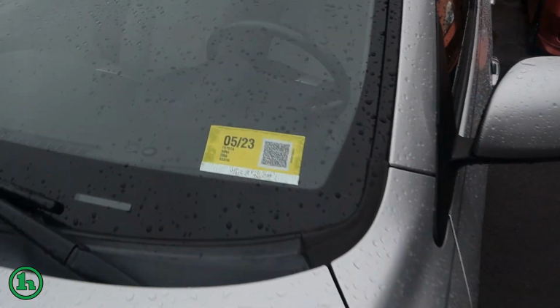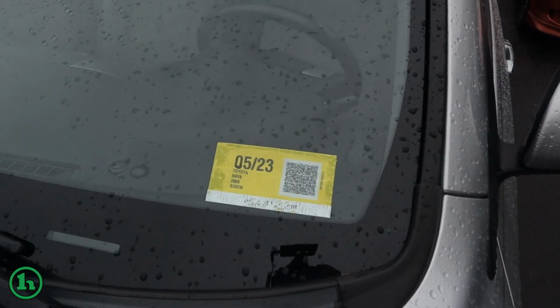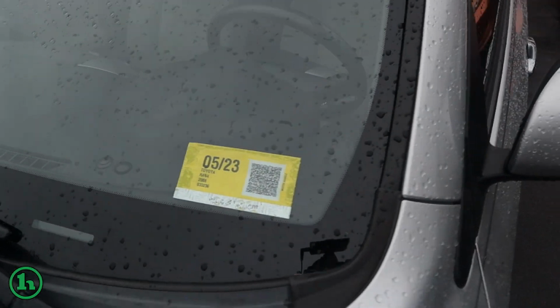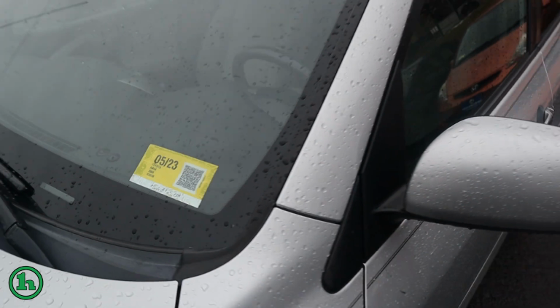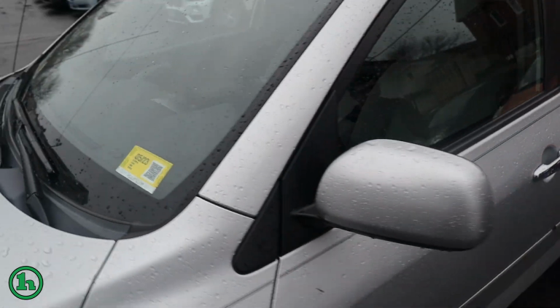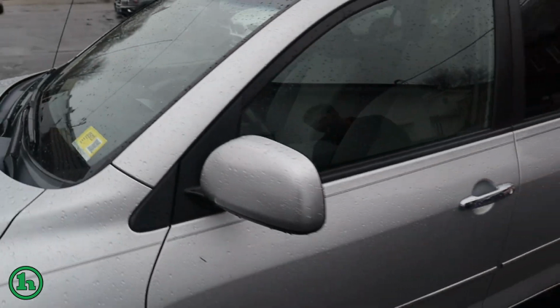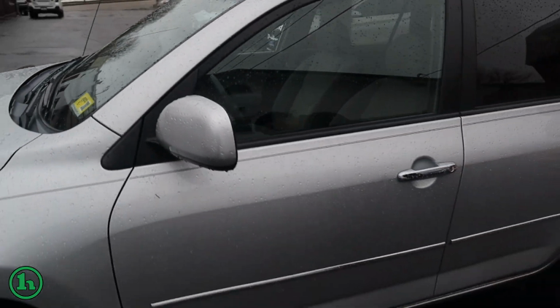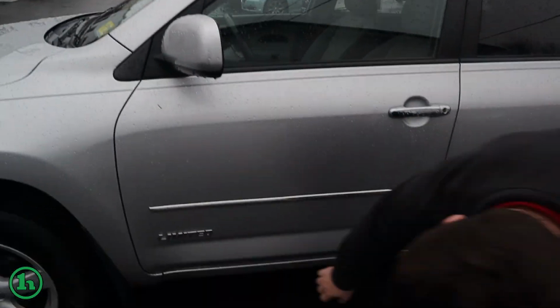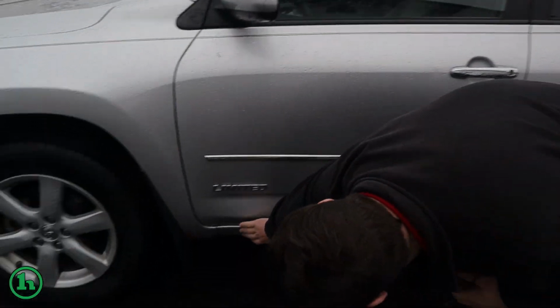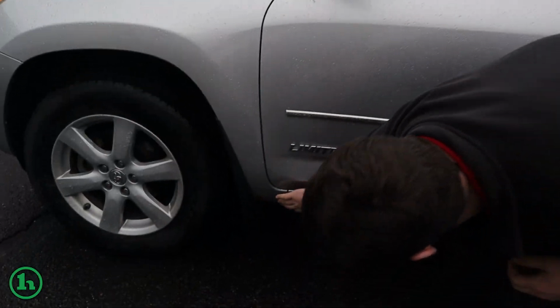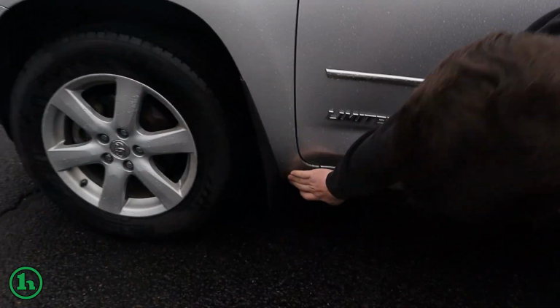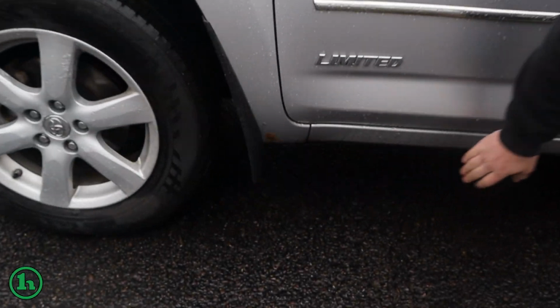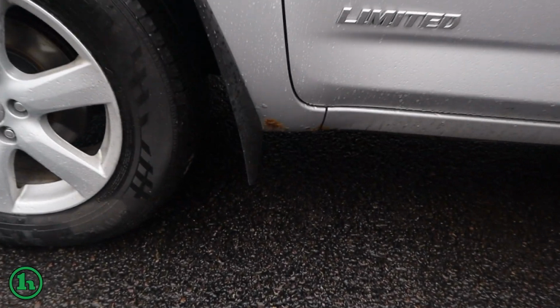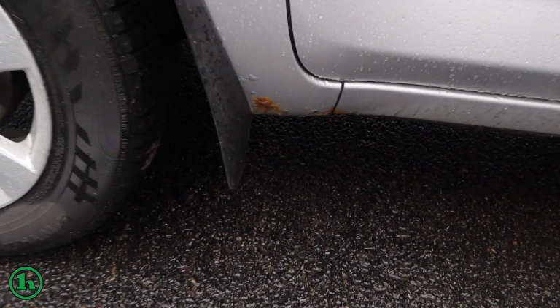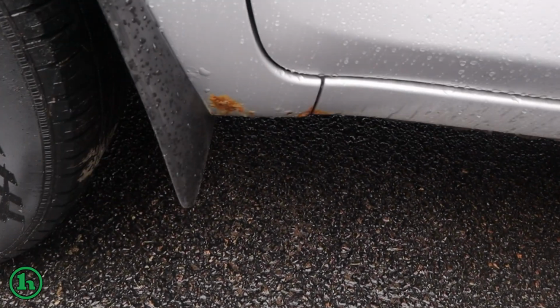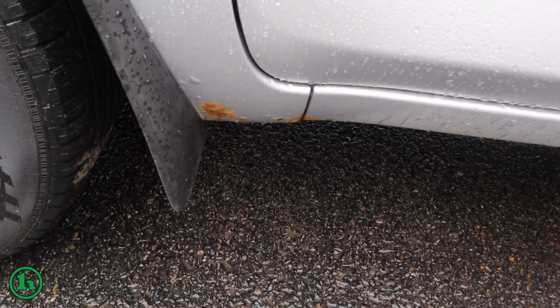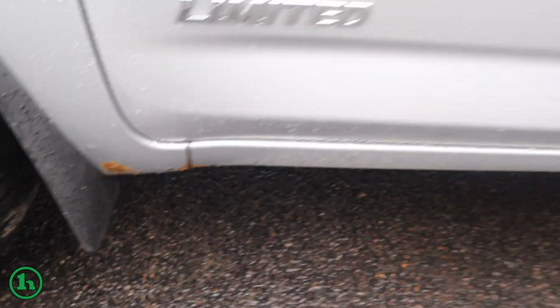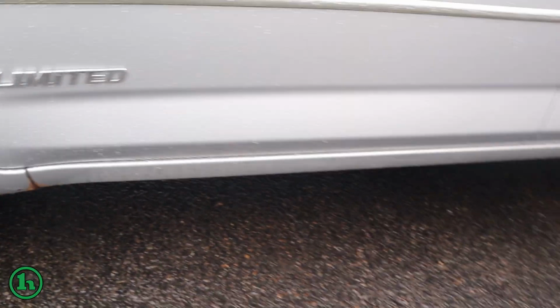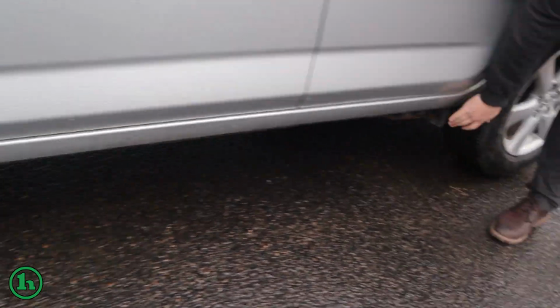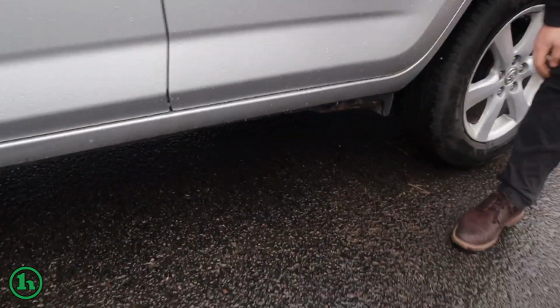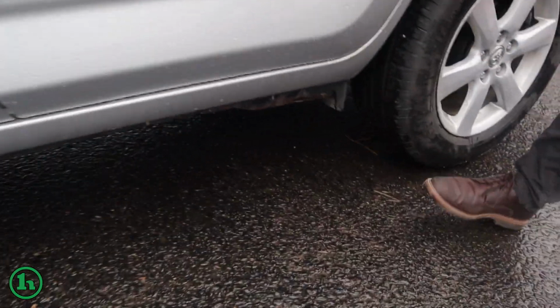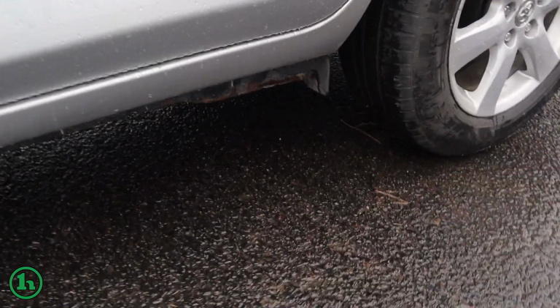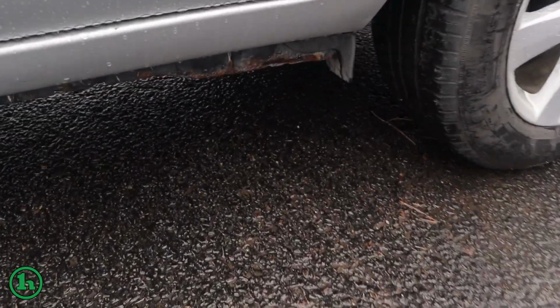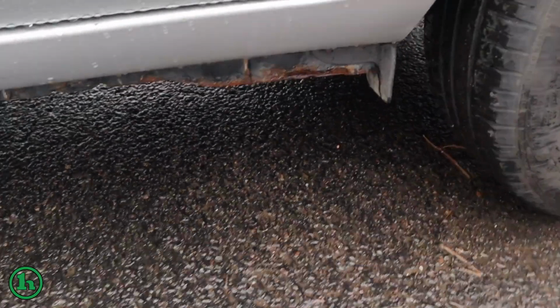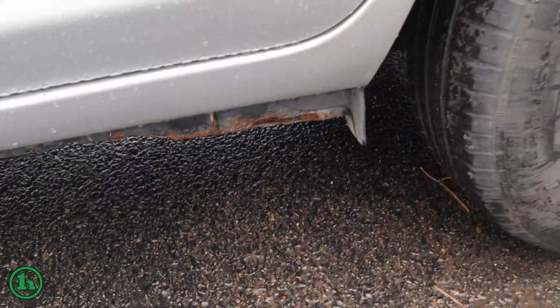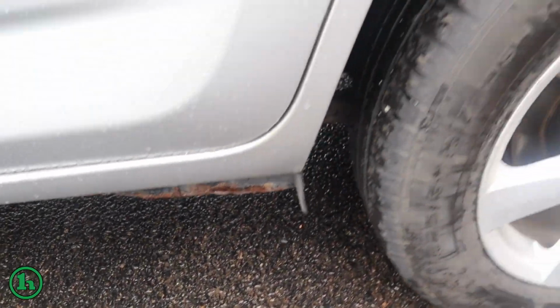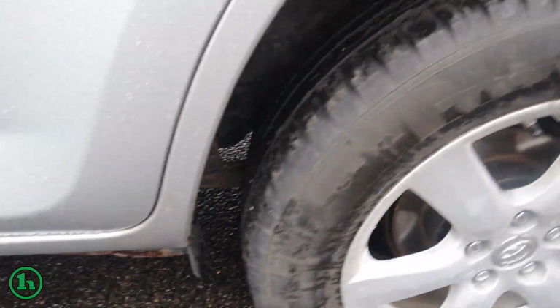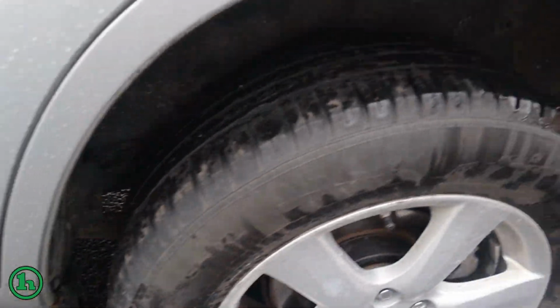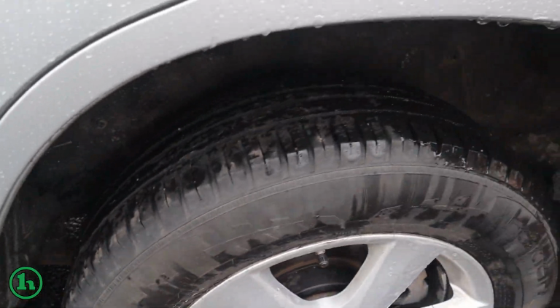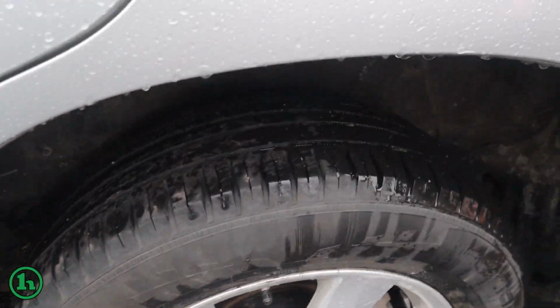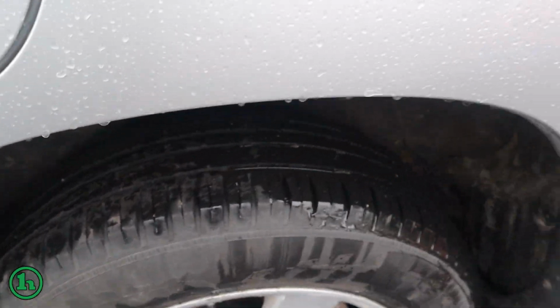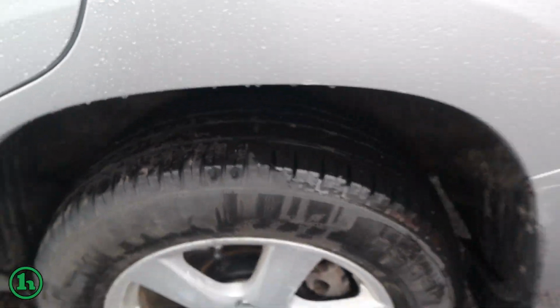This is the limited package. It does show its age in some spots — it's gonna need a little love down the road. A couple of spots here. The tires on it probably have at least one more summer in them. They are summer tires.